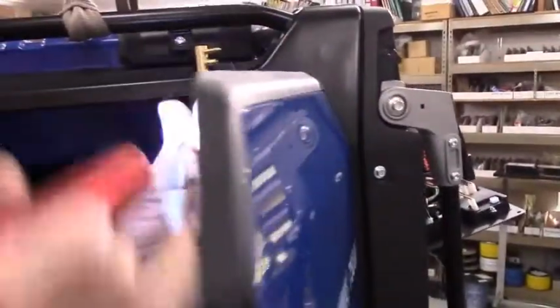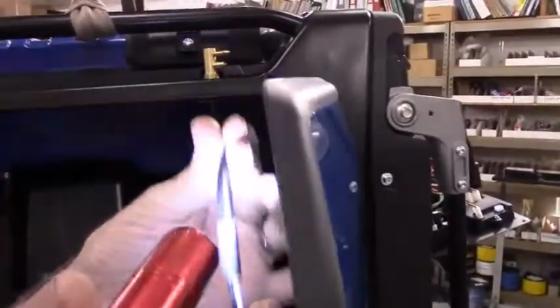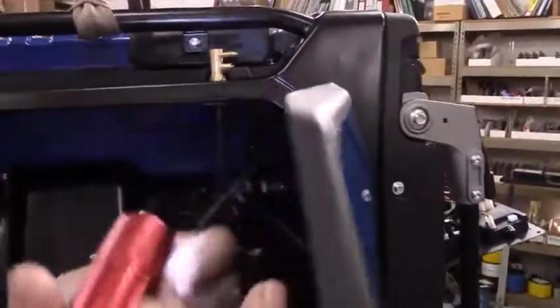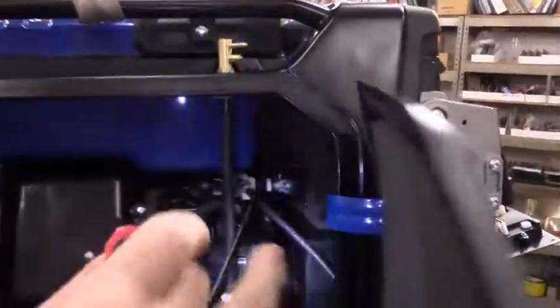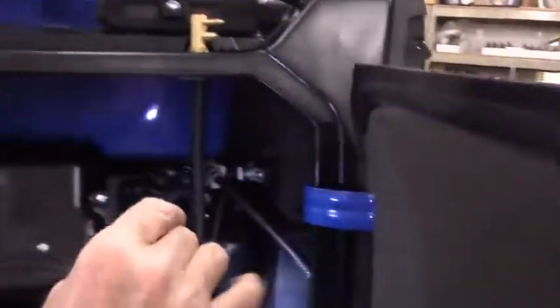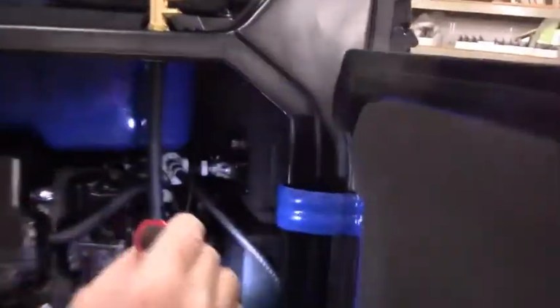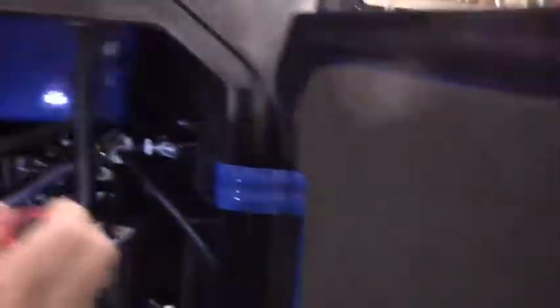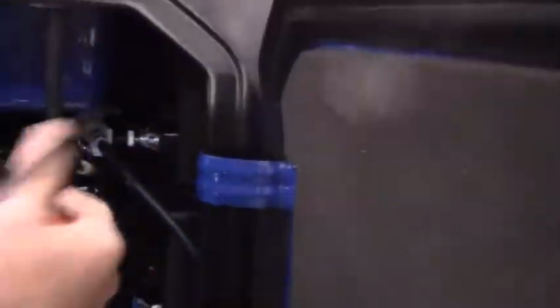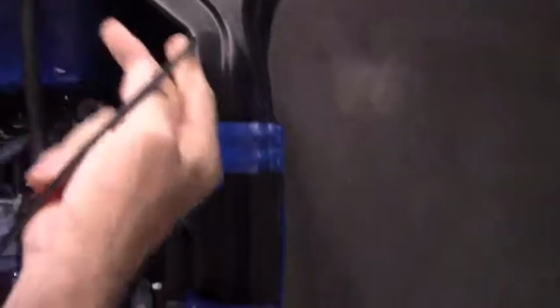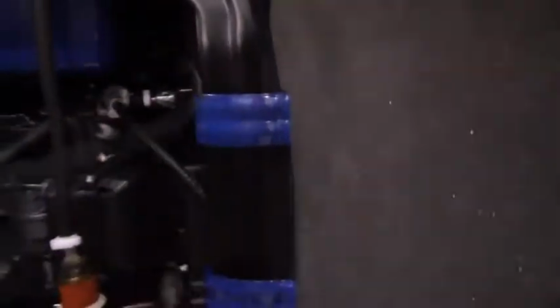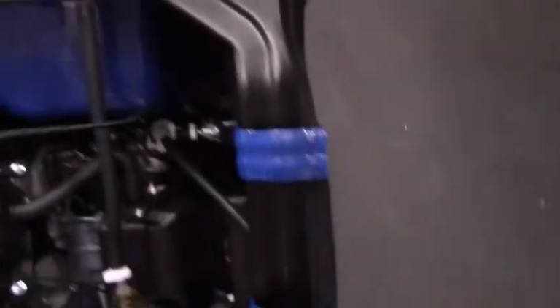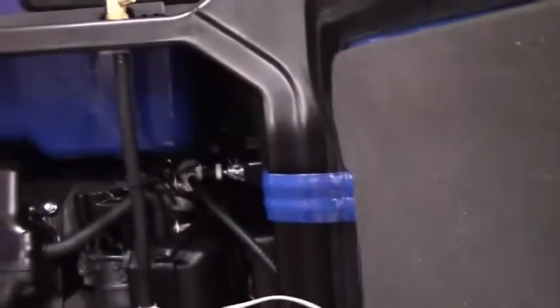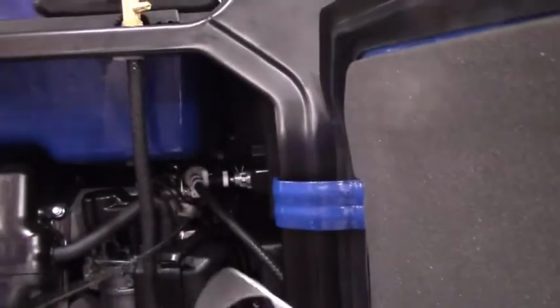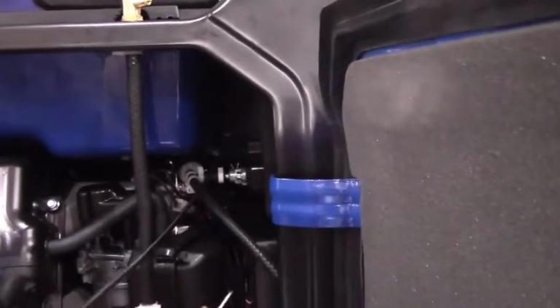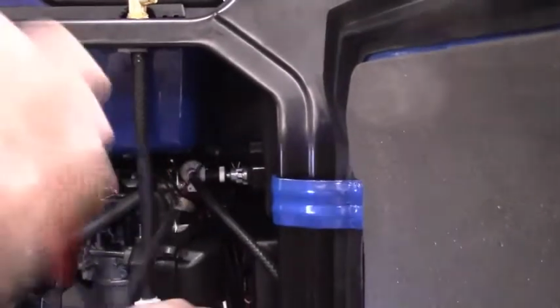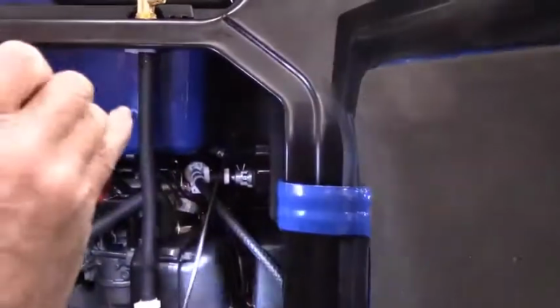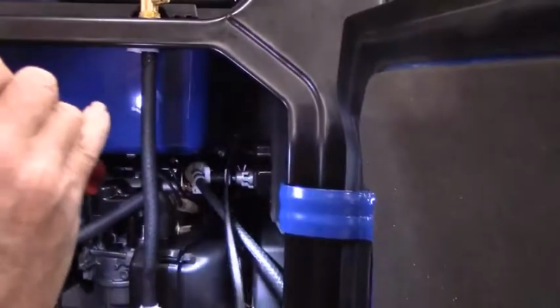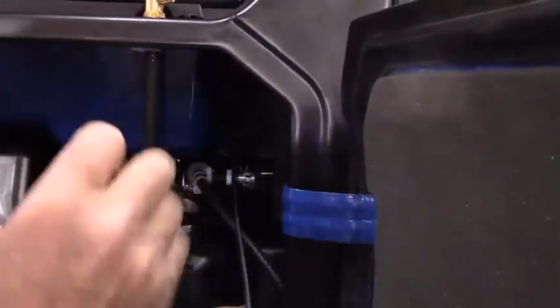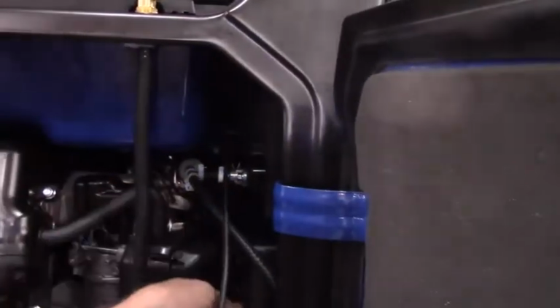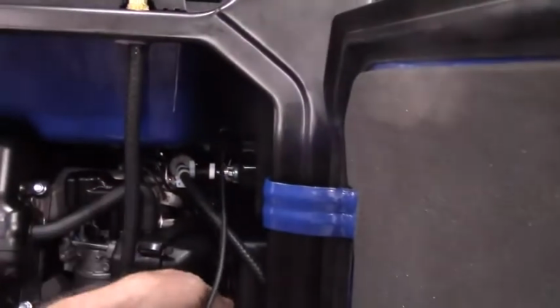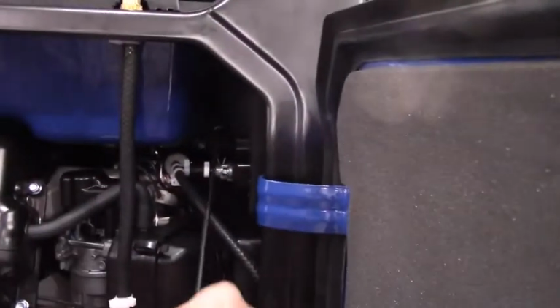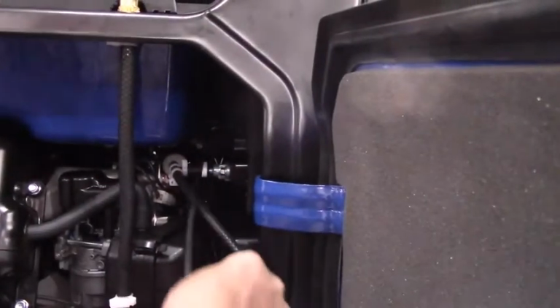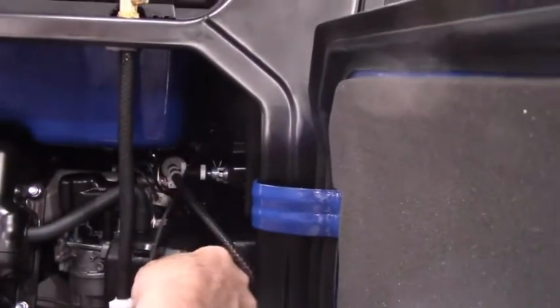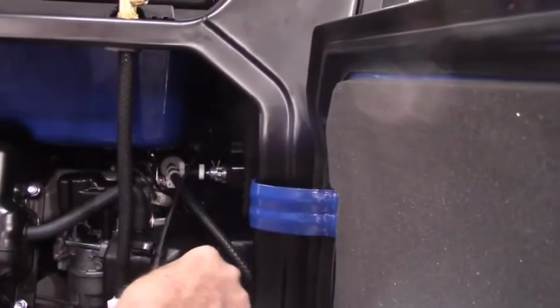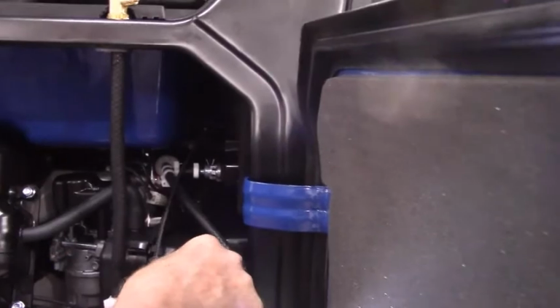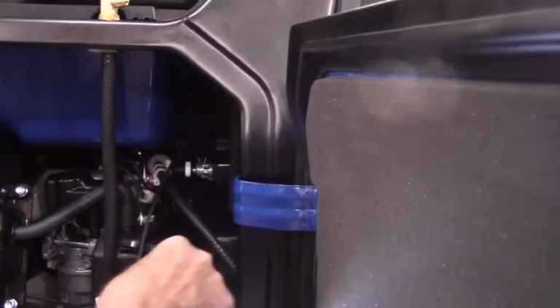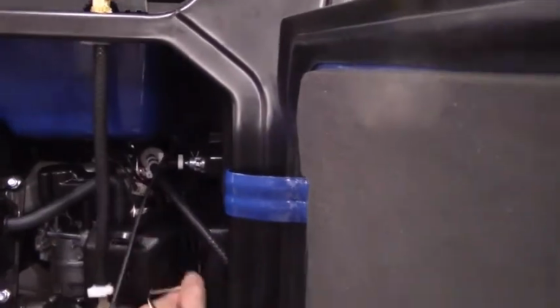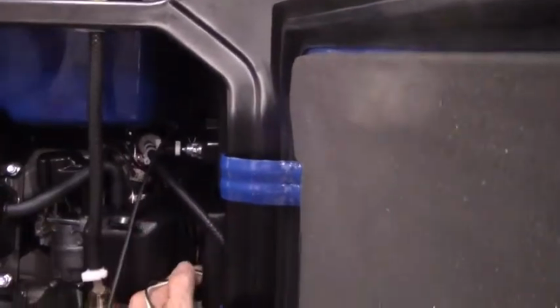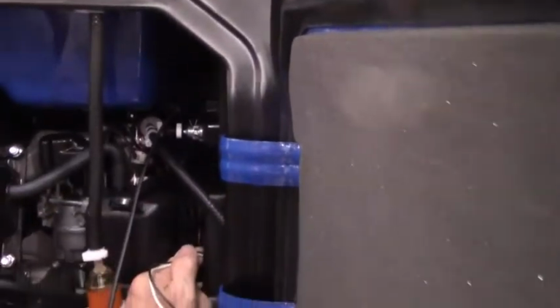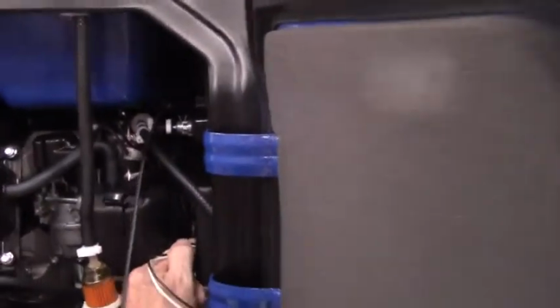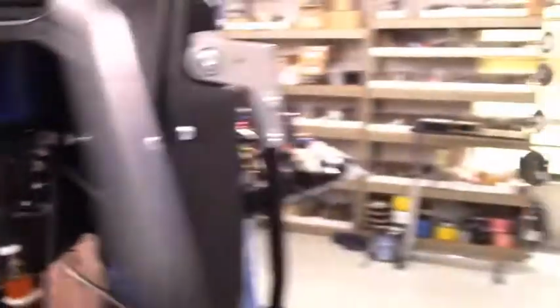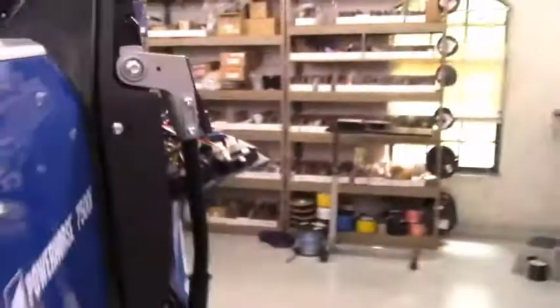Here it is. And now we're going to run it back out through the battery box.